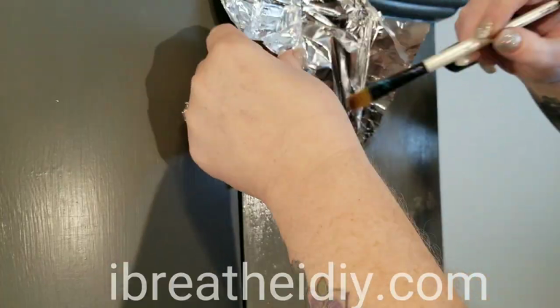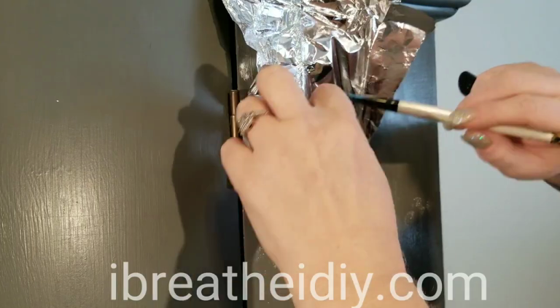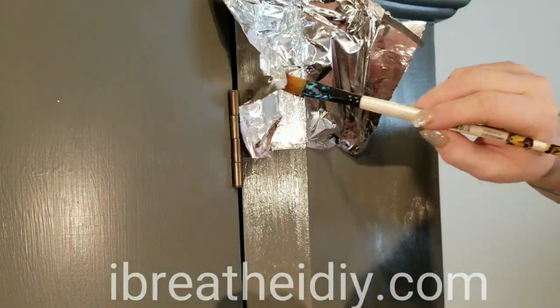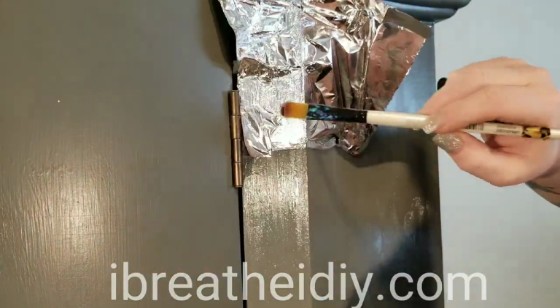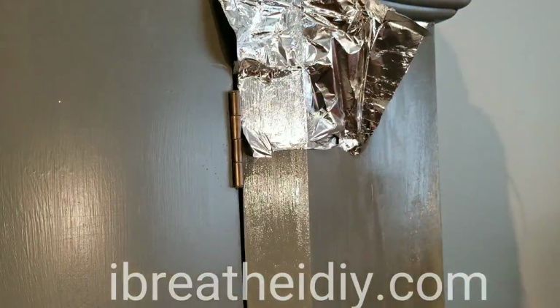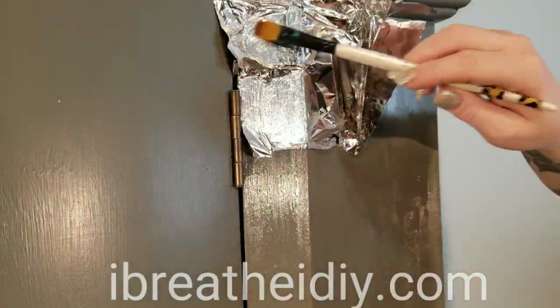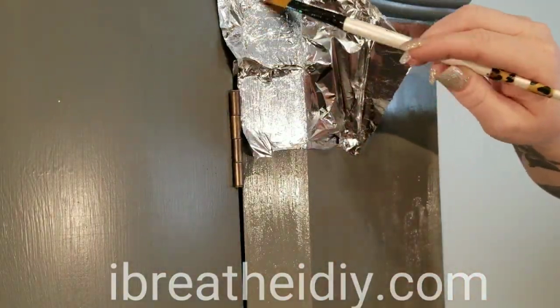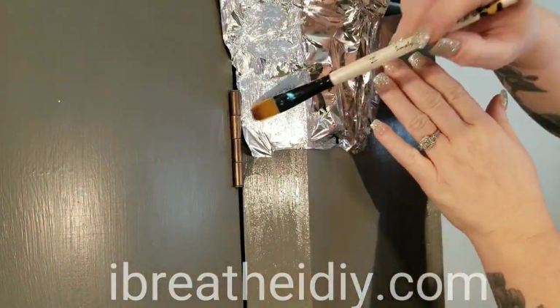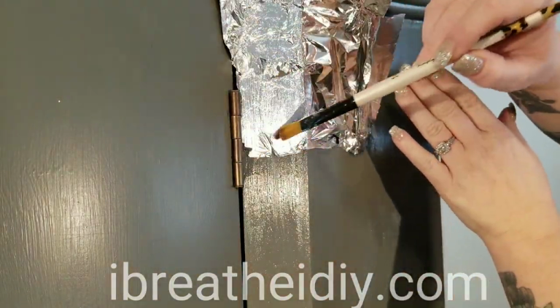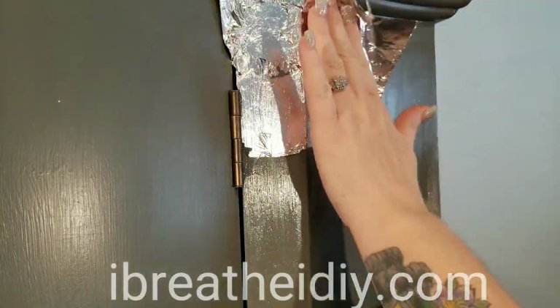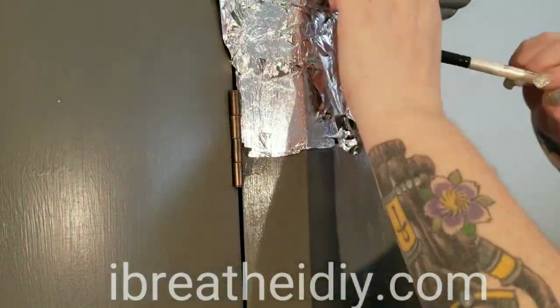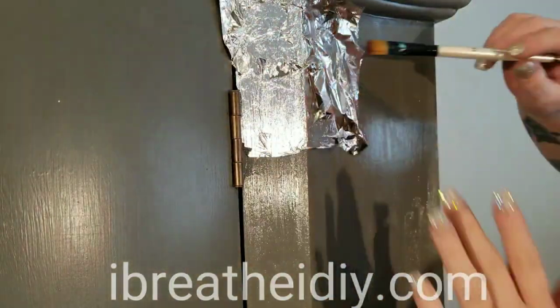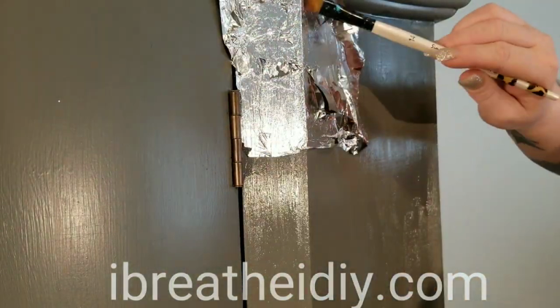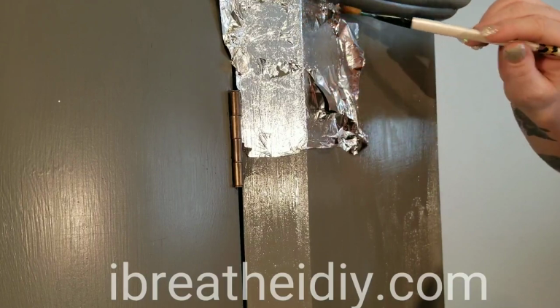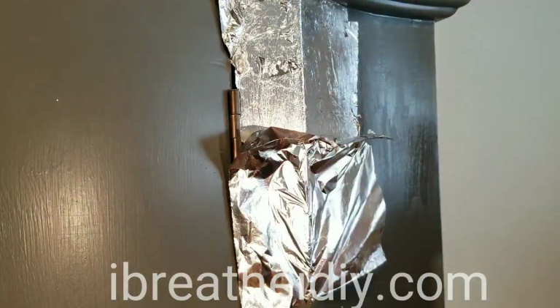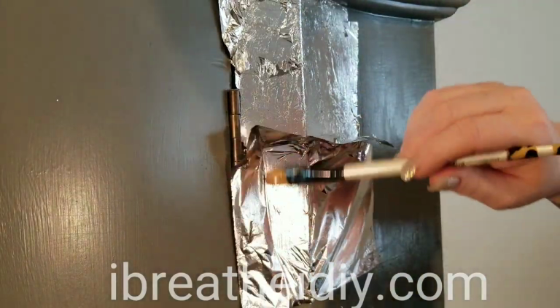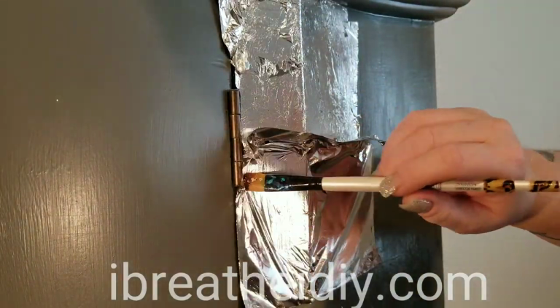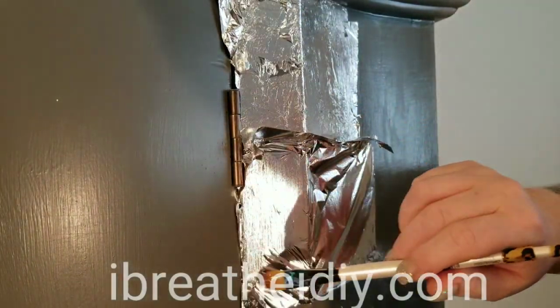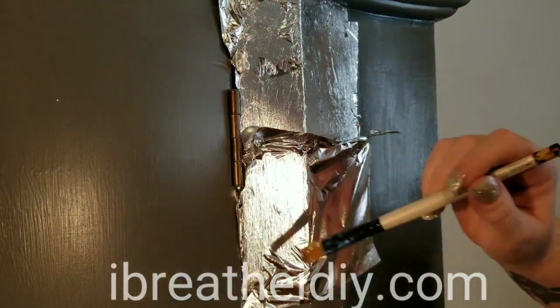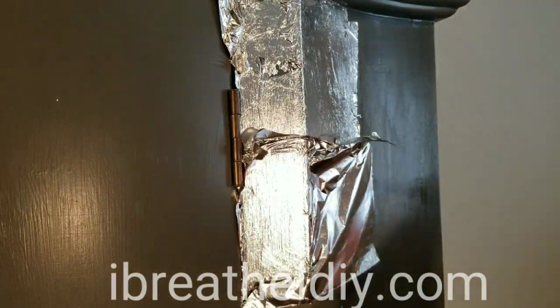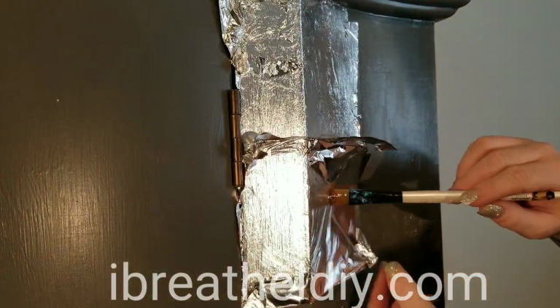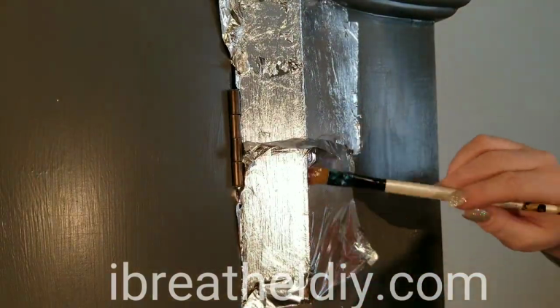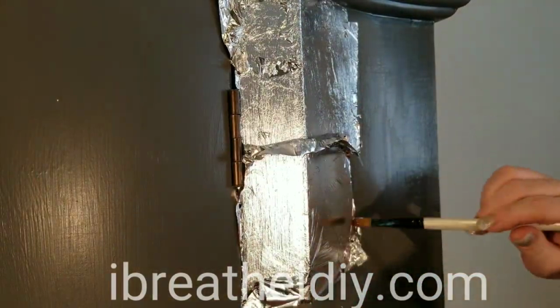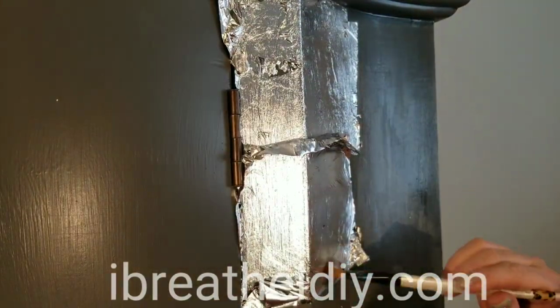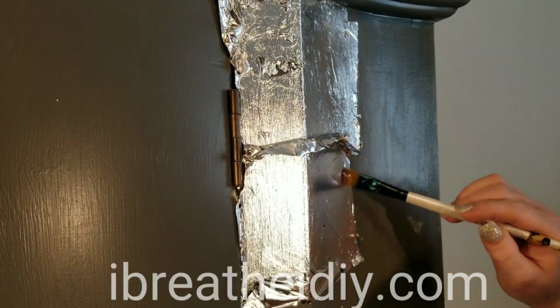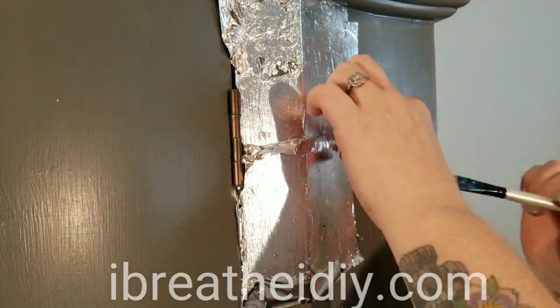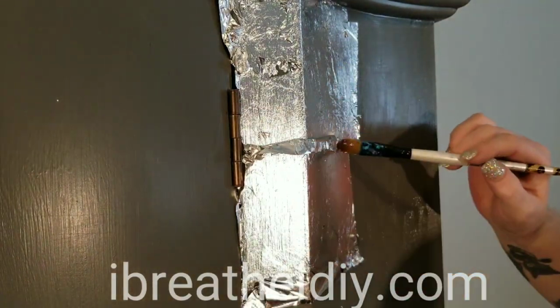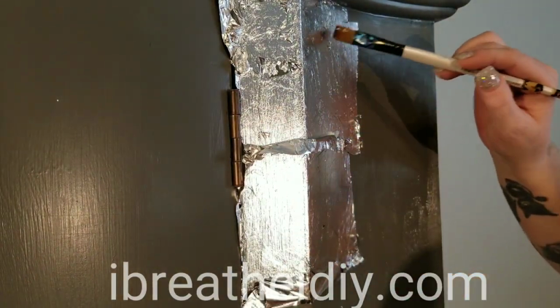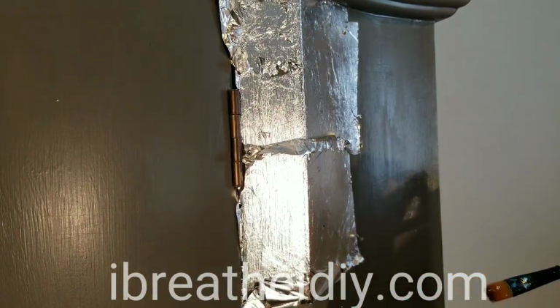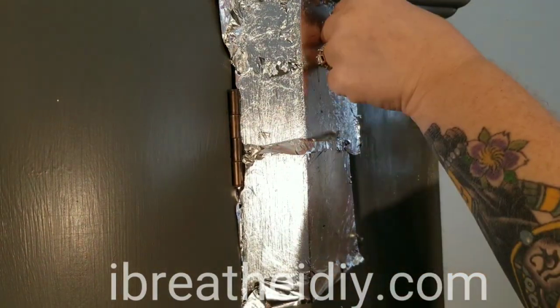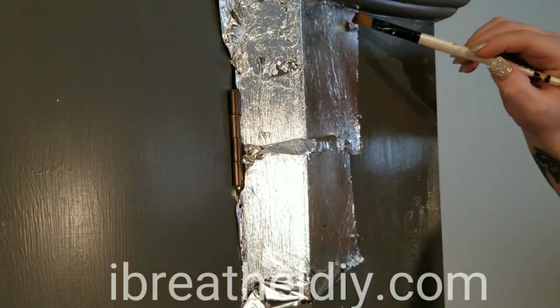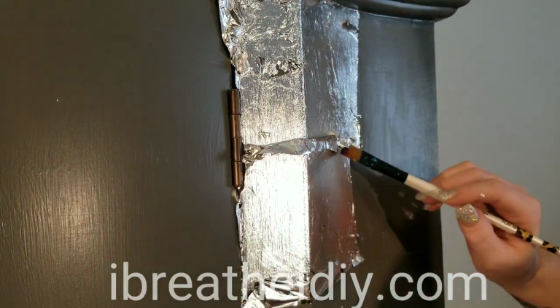I would use a bigger paintbrush if I were you, but I didn't have one that I wanted to ruin with this adhesive. Just repeat the process of applying adhesive and then silver leaf and smoothing it all out until the whole thing's done.